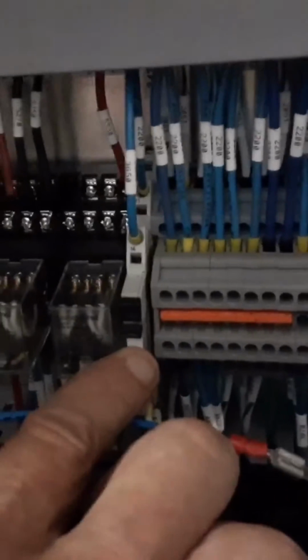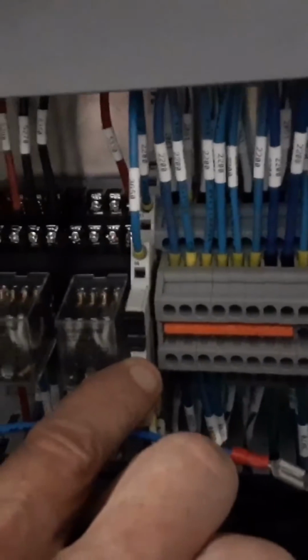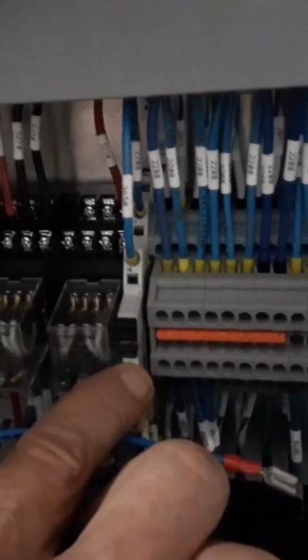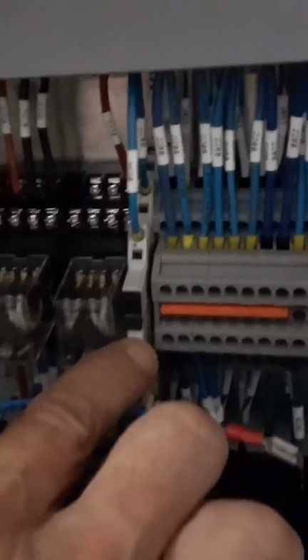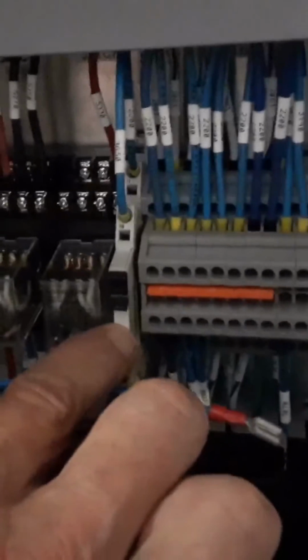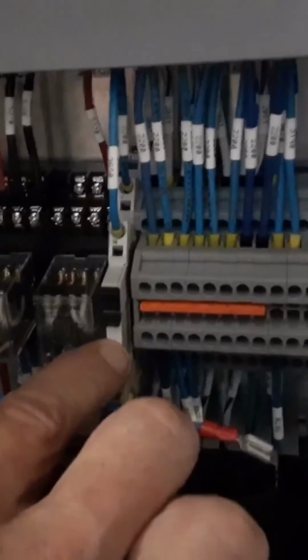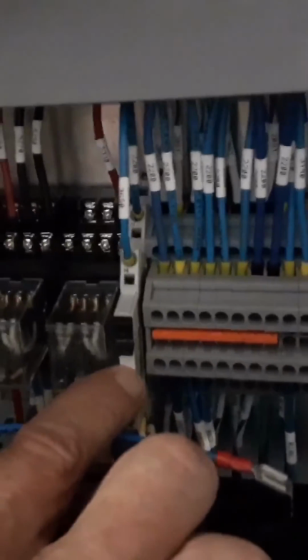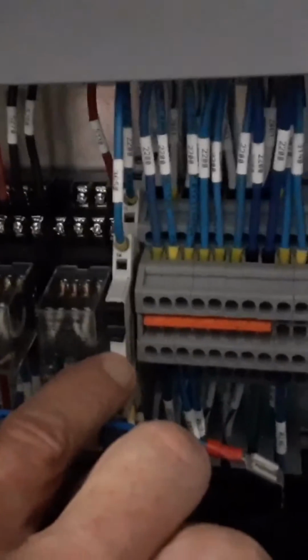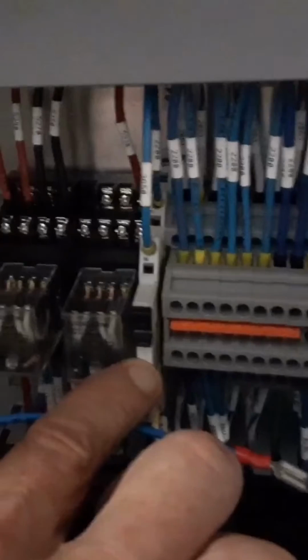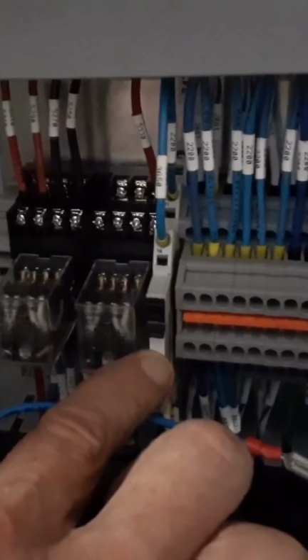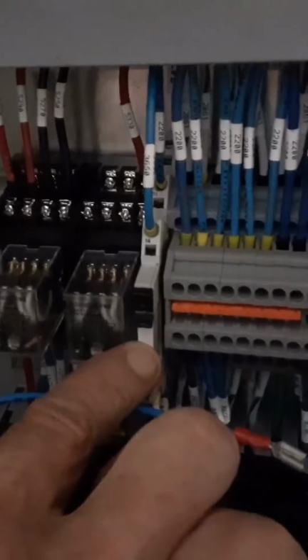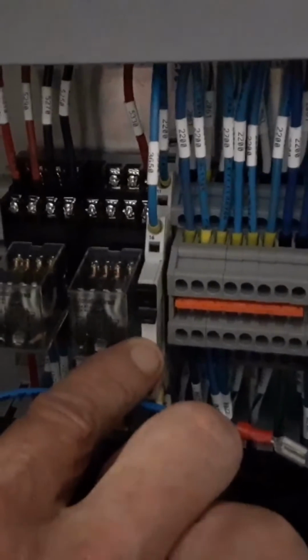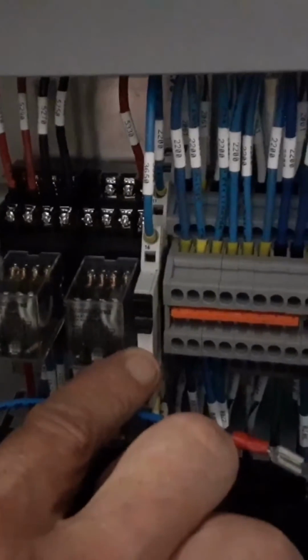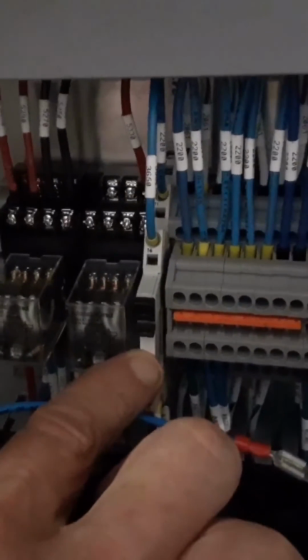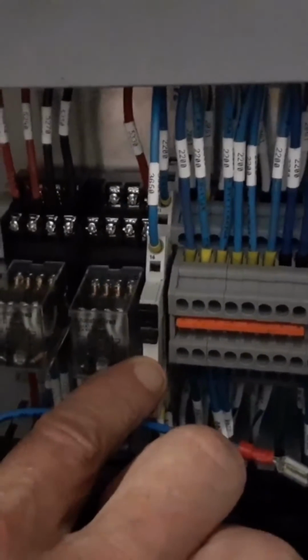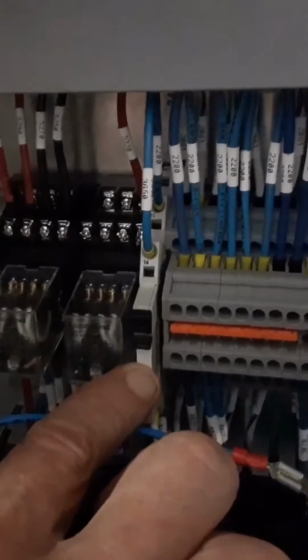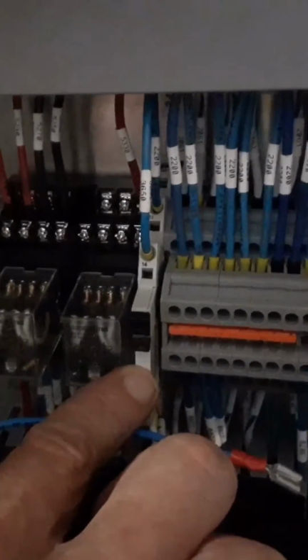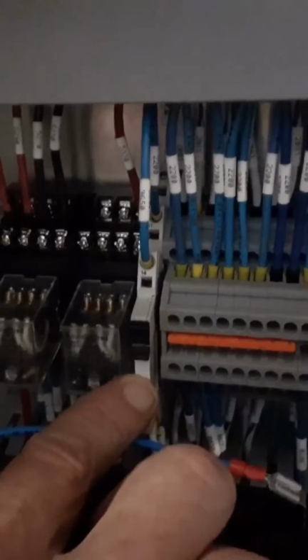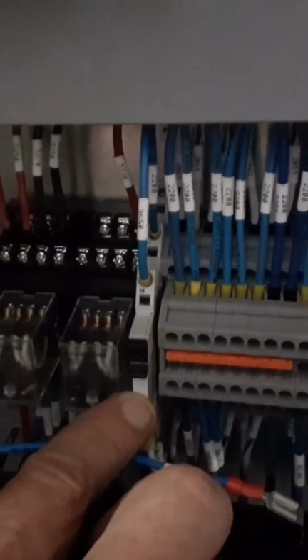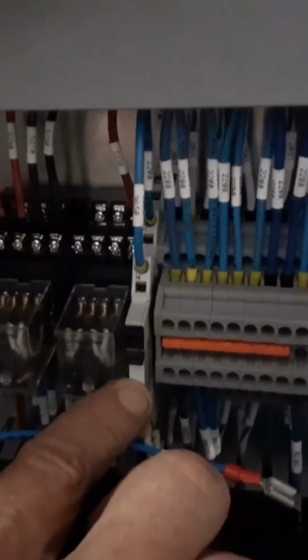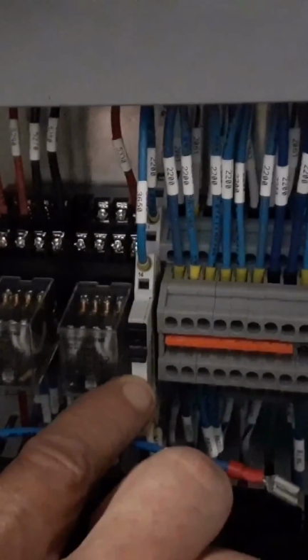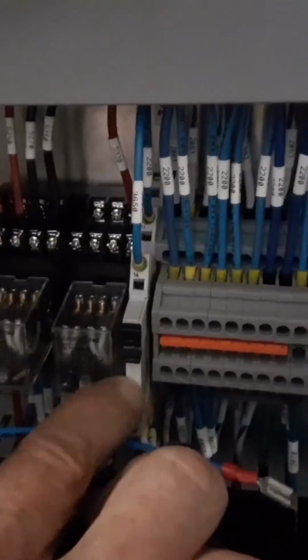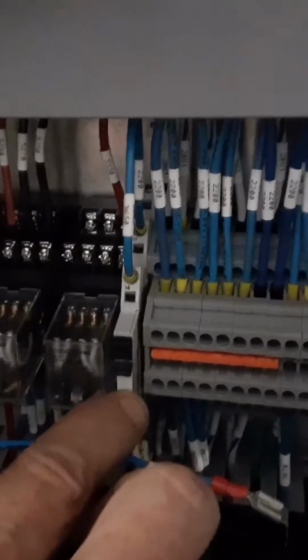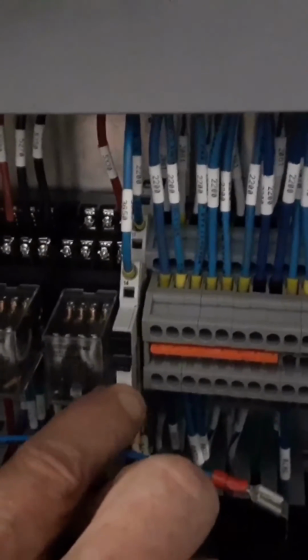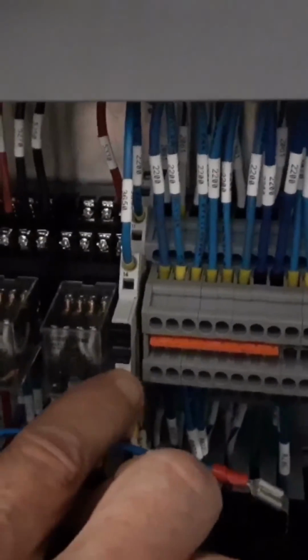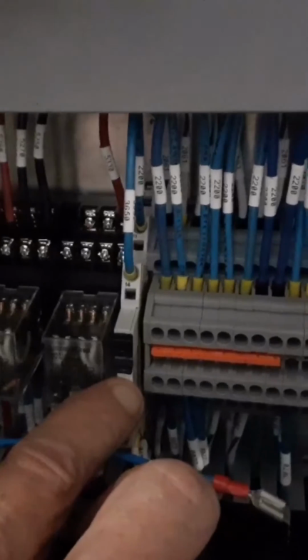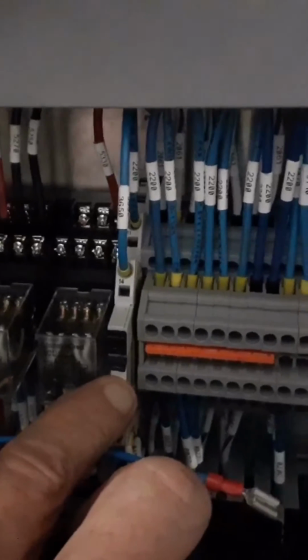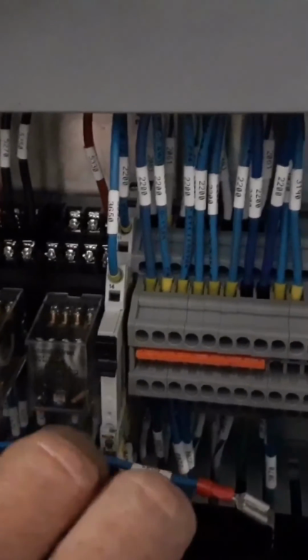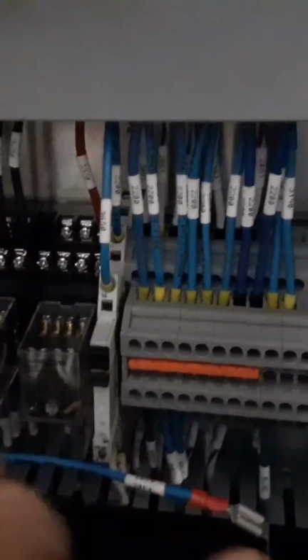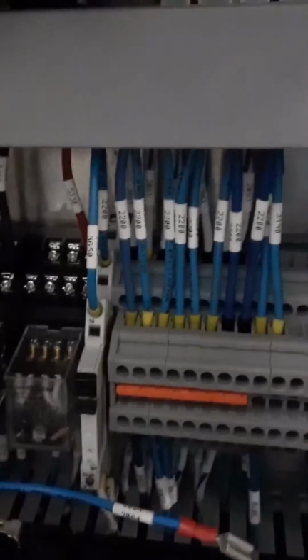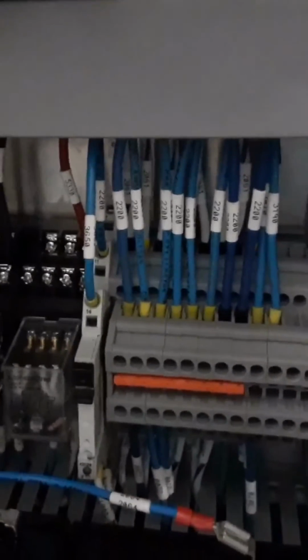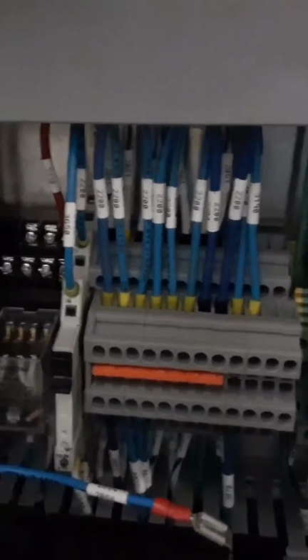That's the contactor engage relay. There's a single contactor that connects the generator to the charge controller and battery, and this is the relay that controls that contactor.